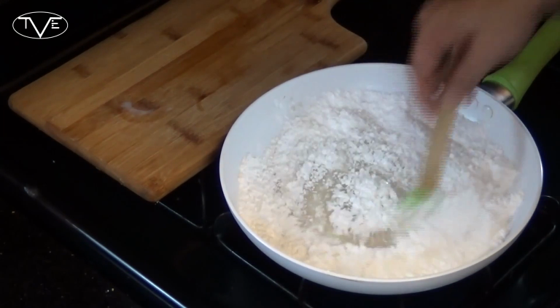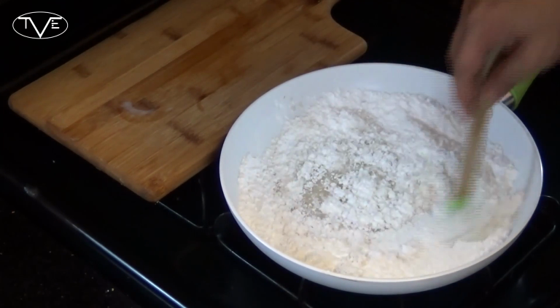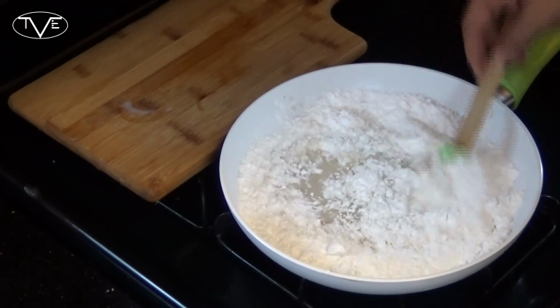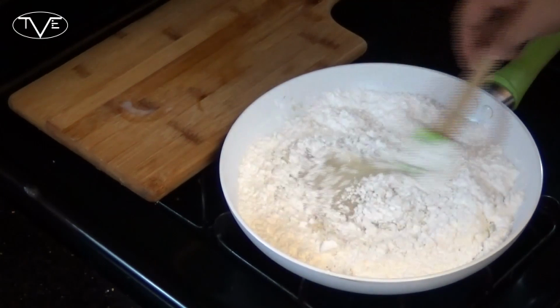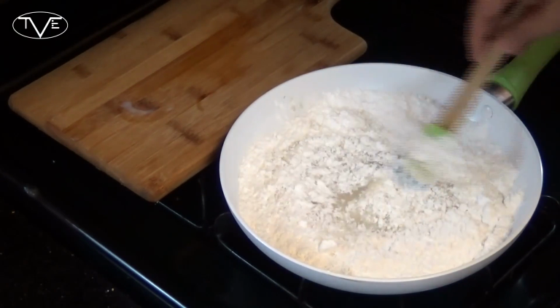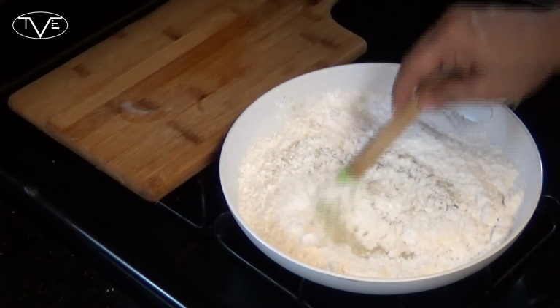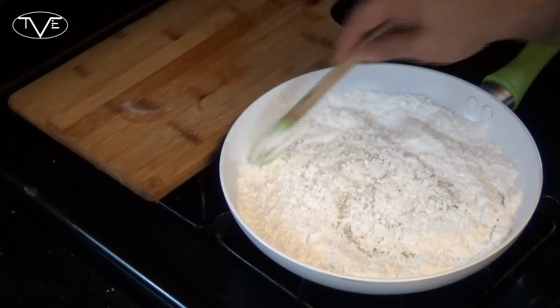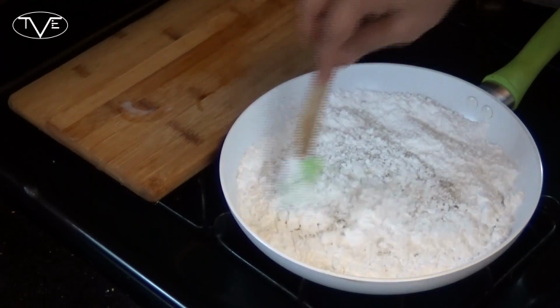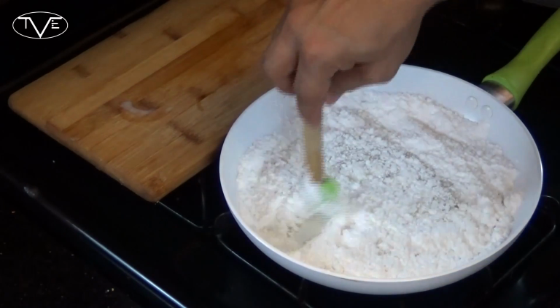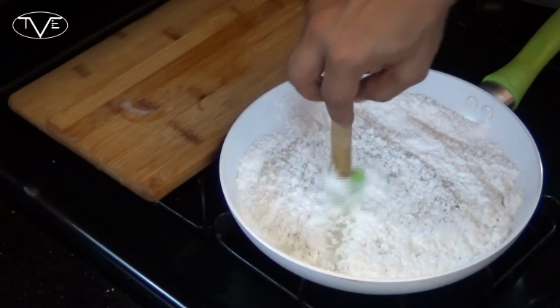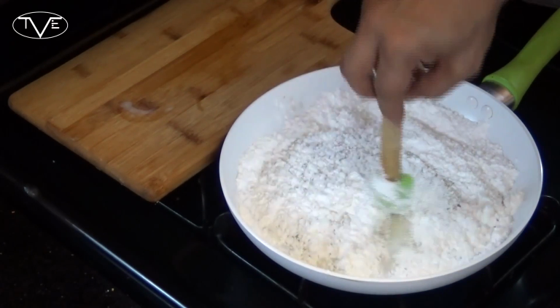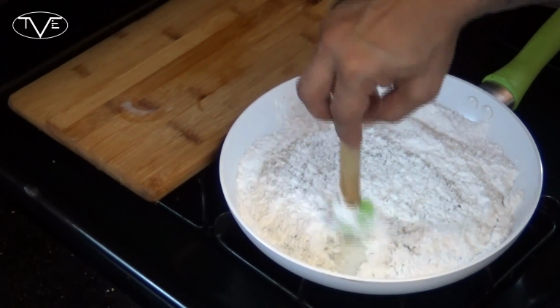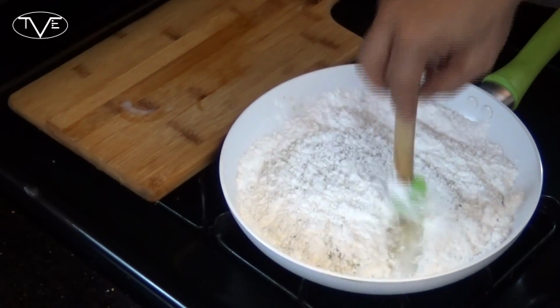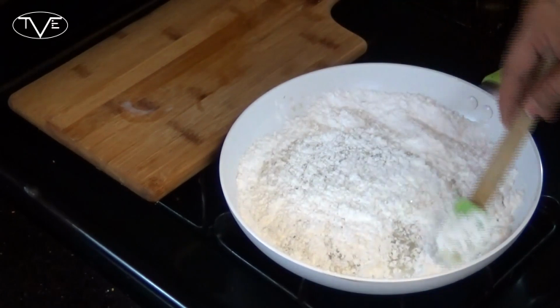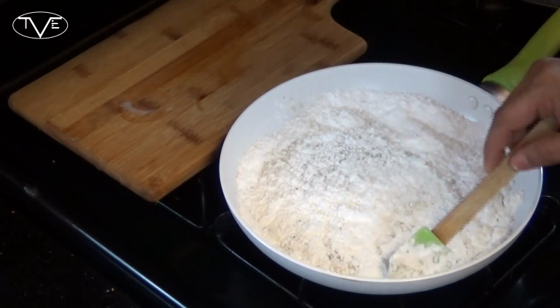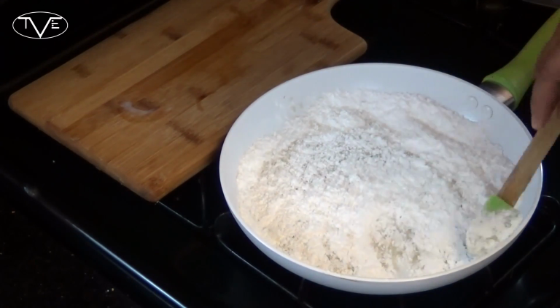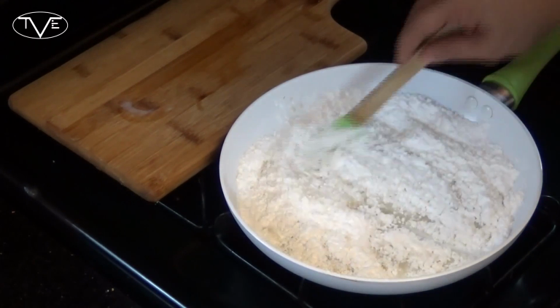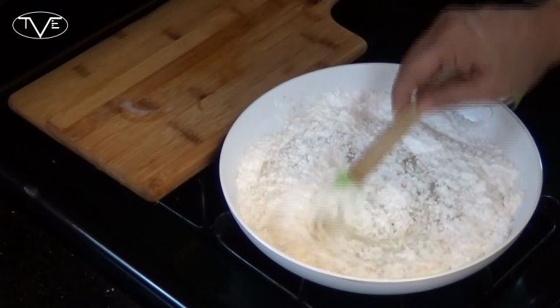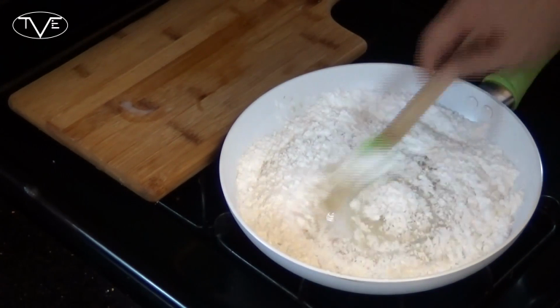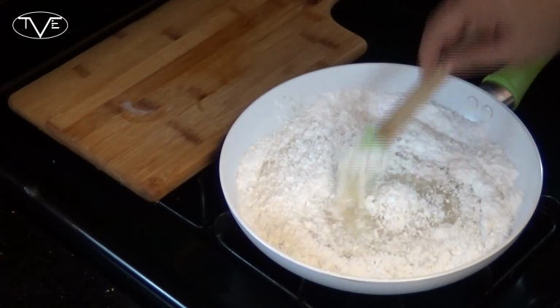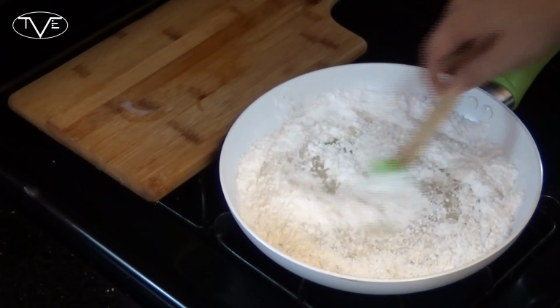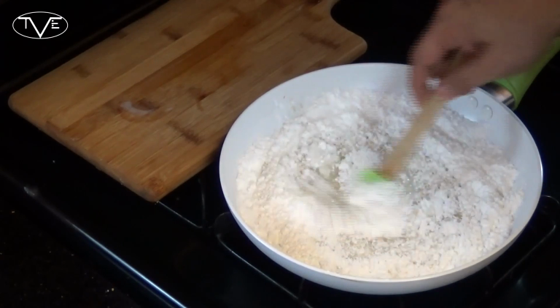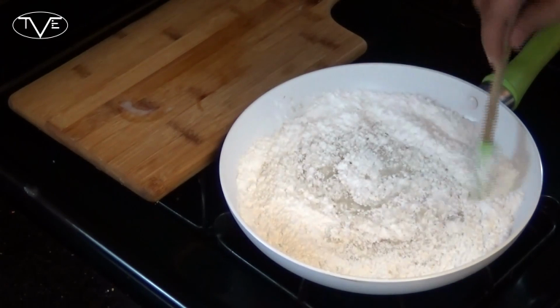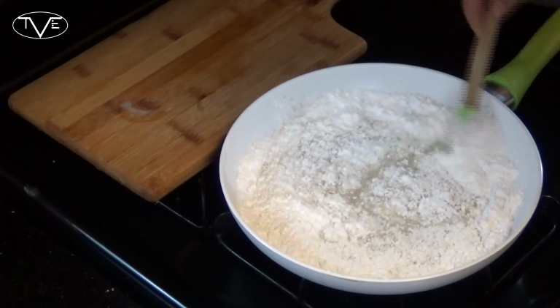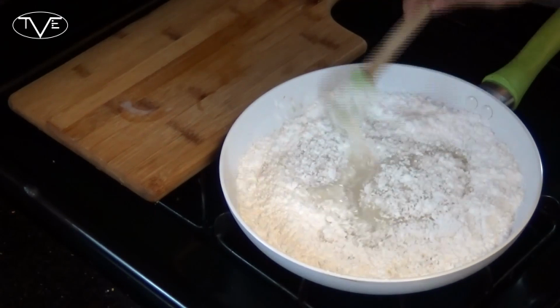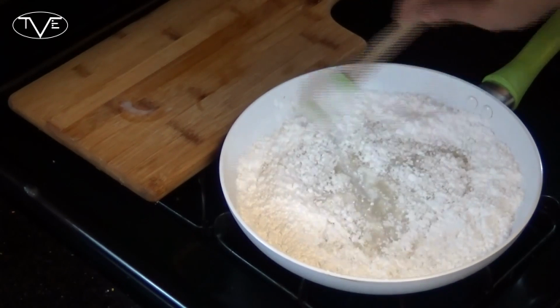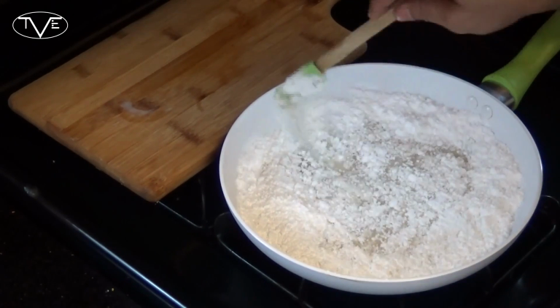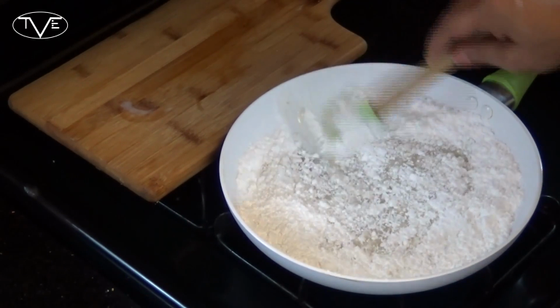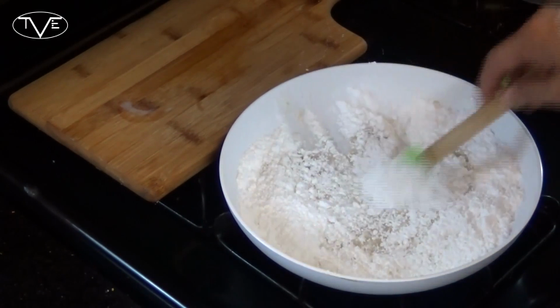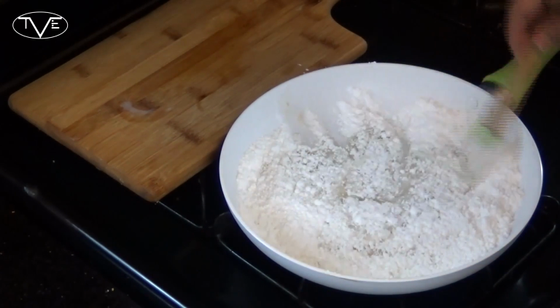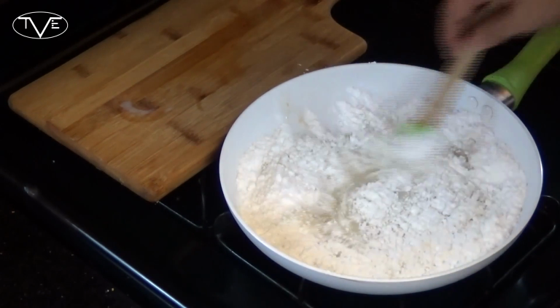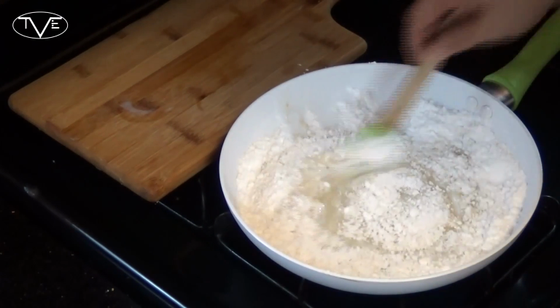Once that's completely melted down and all the sugar's dissolved, I'm gonna let it cool and thicken just a little bit. Then I take all of my donuts and dip them in this, add a few sprinkles, and they'll be ready to serve.